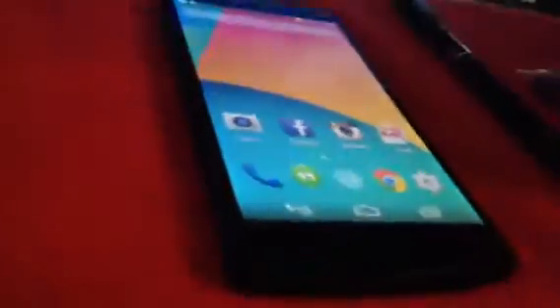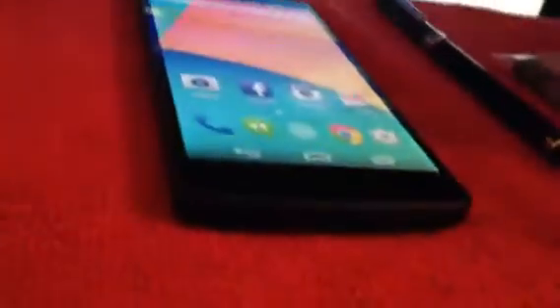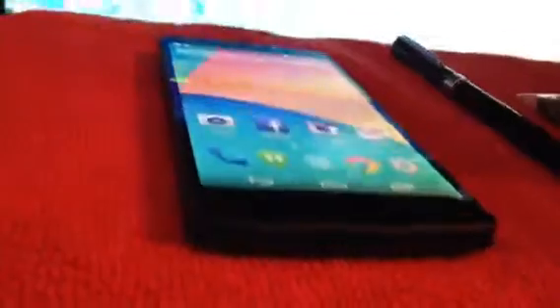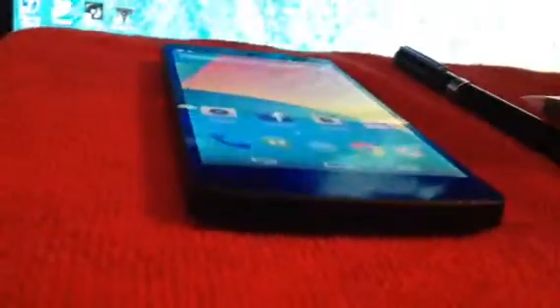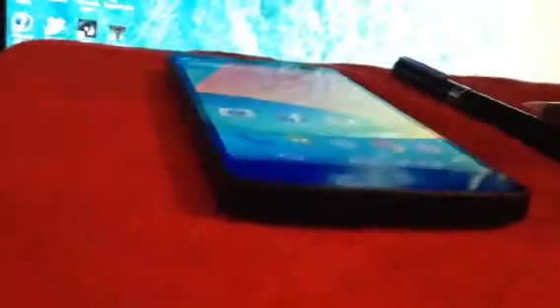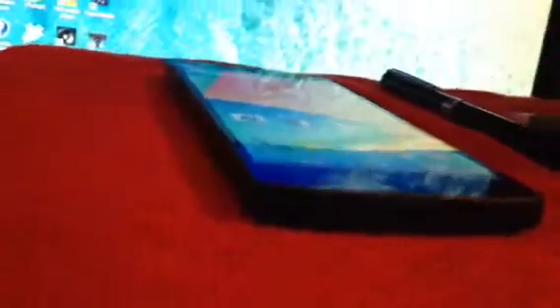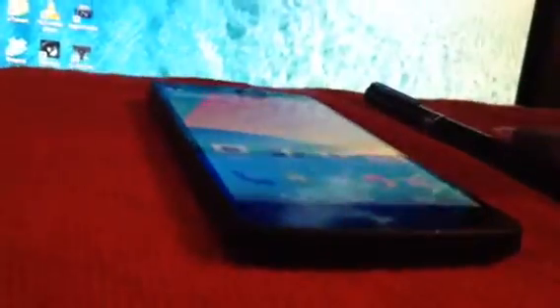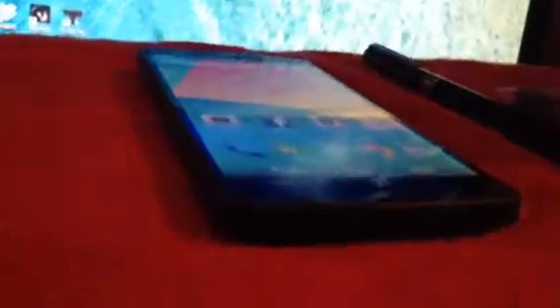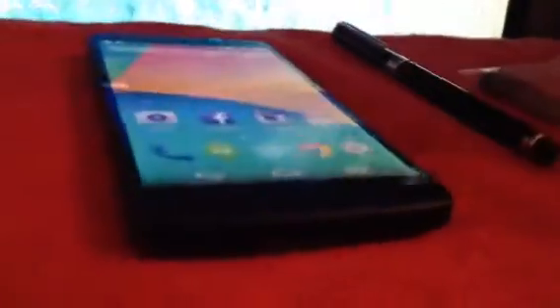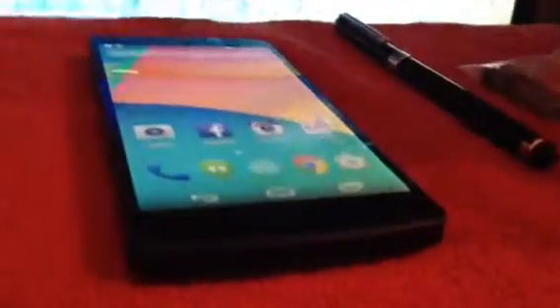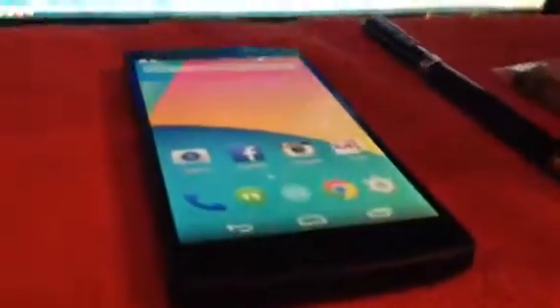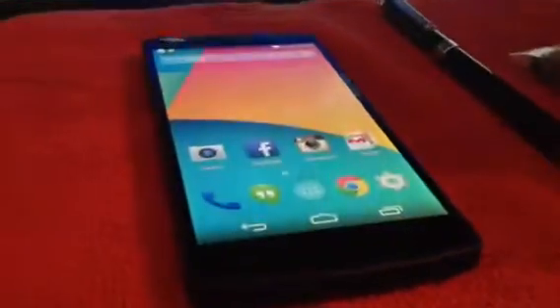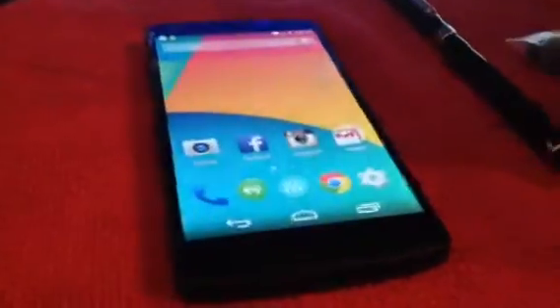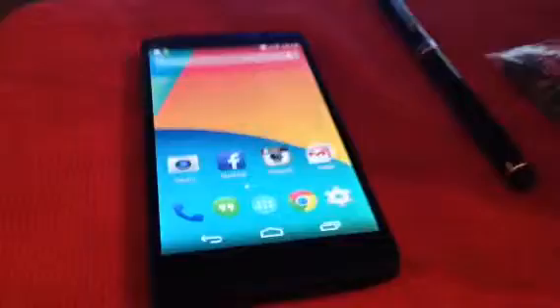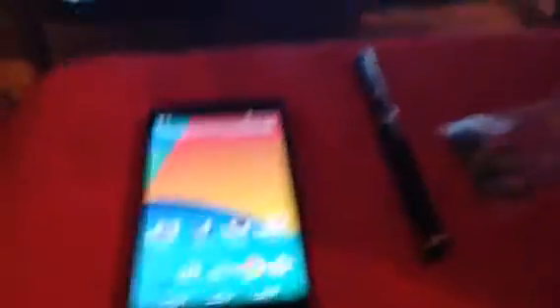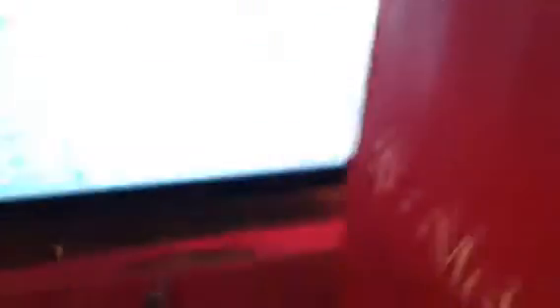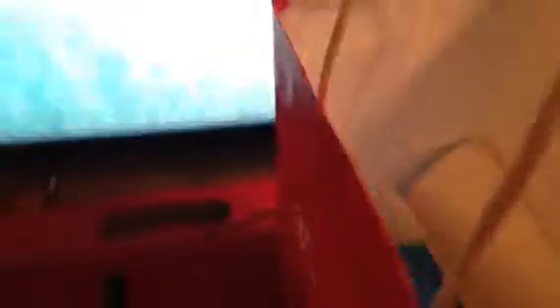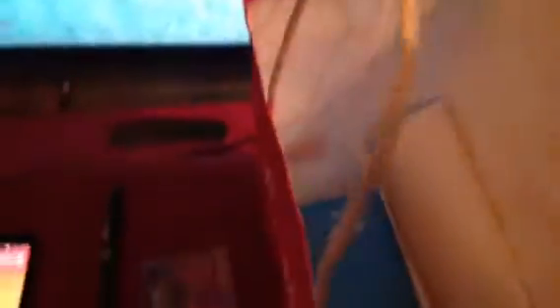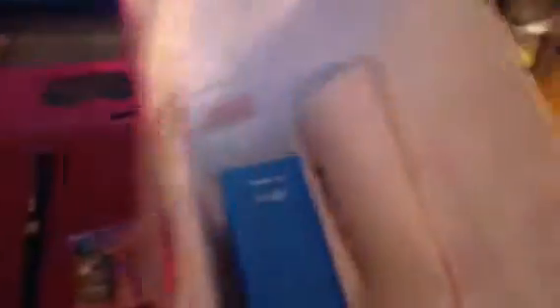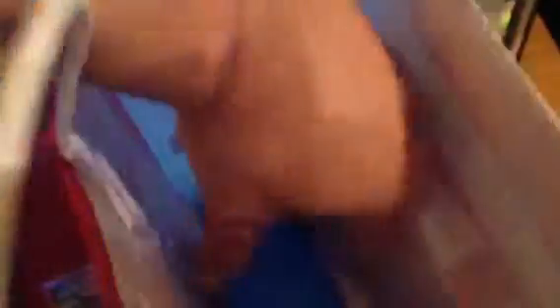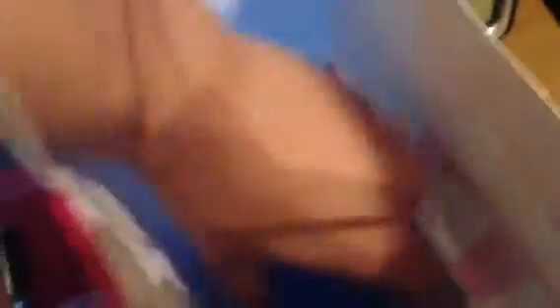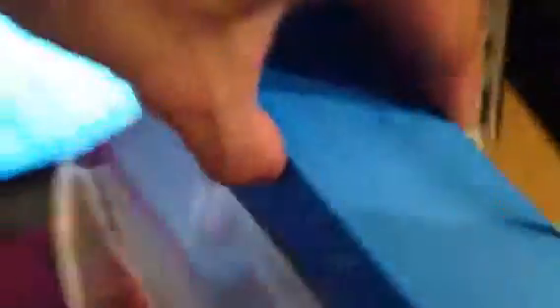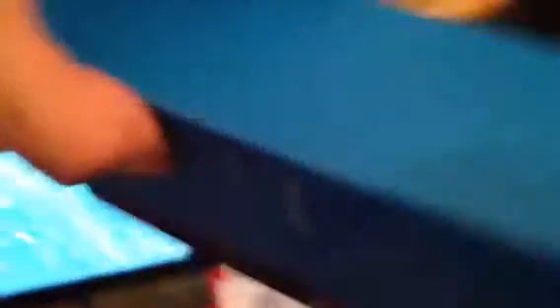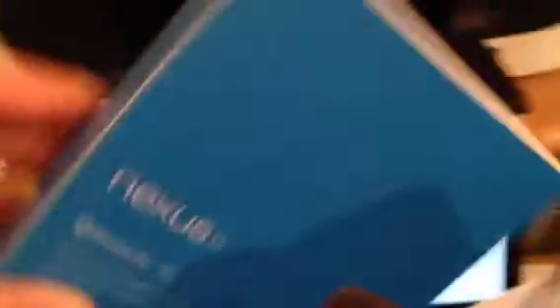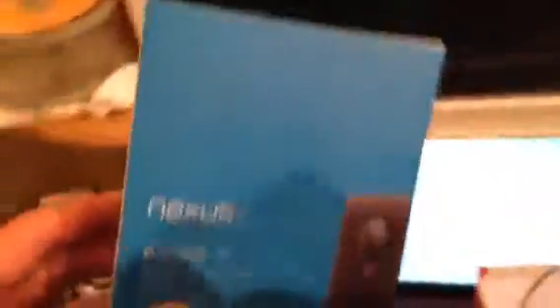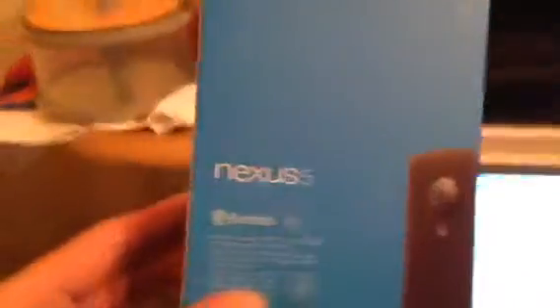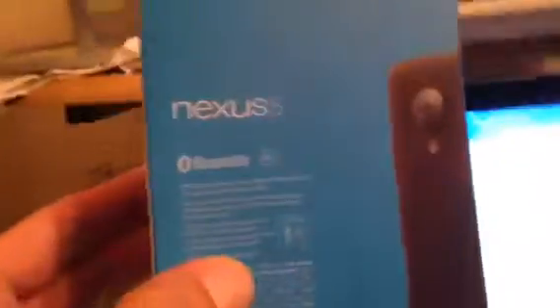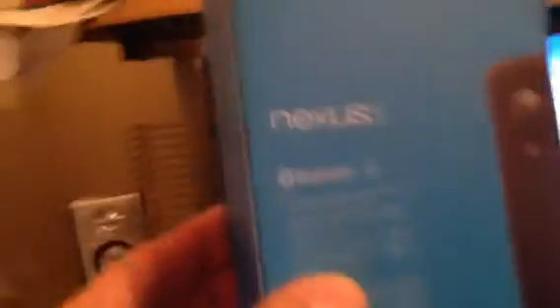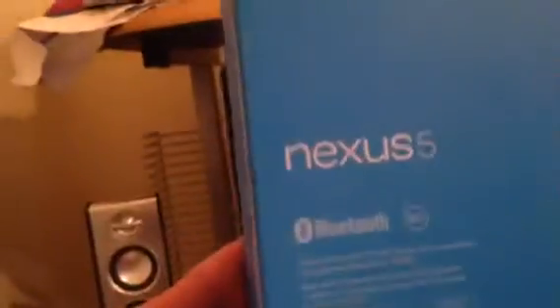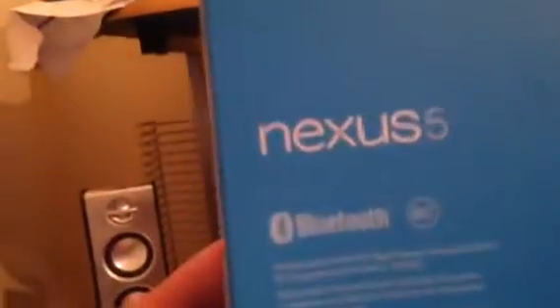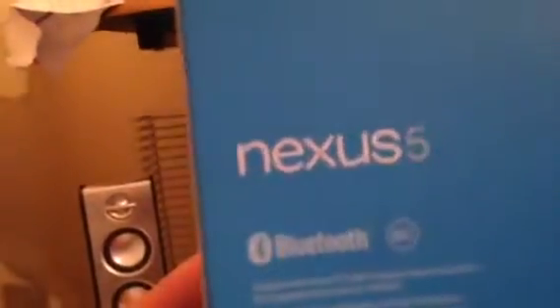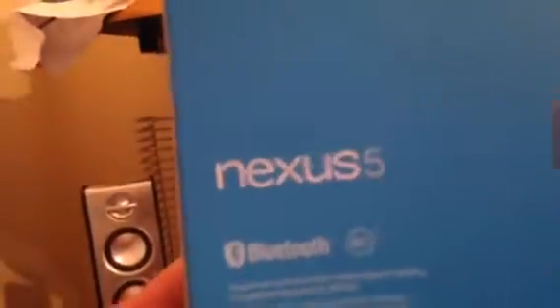I didn't even get to open it. It opened. Turned on and everything. Let's see what I've got here. We've got the box. Let's see the Google Nexus 5.